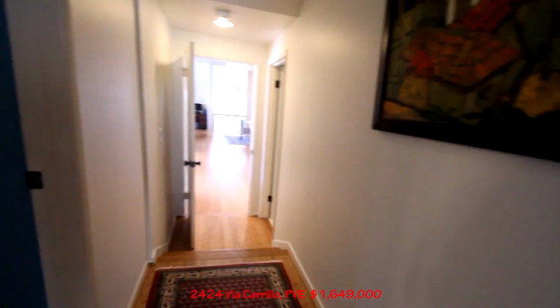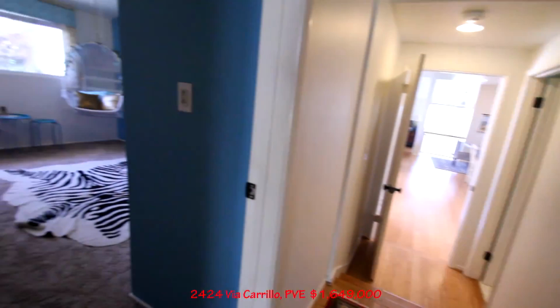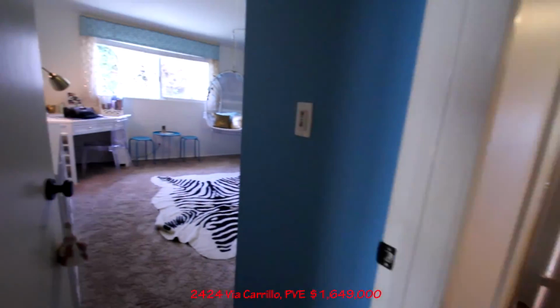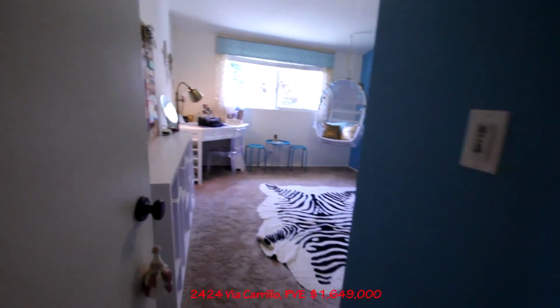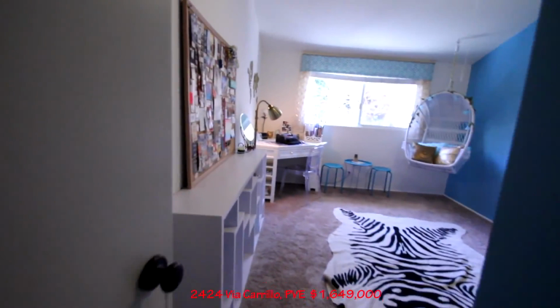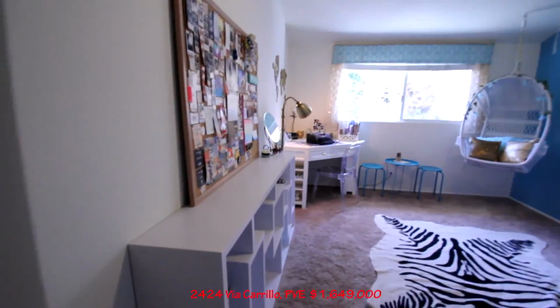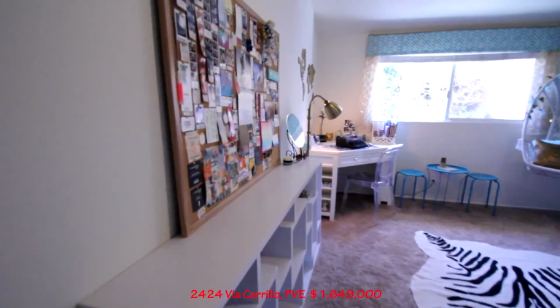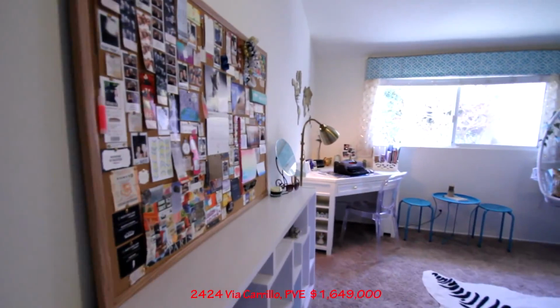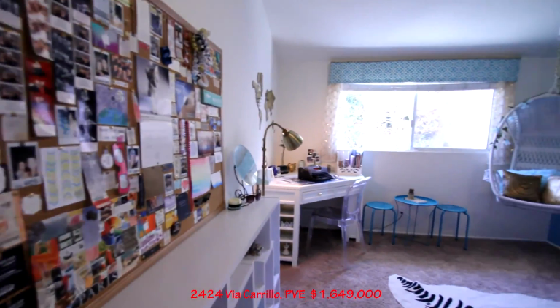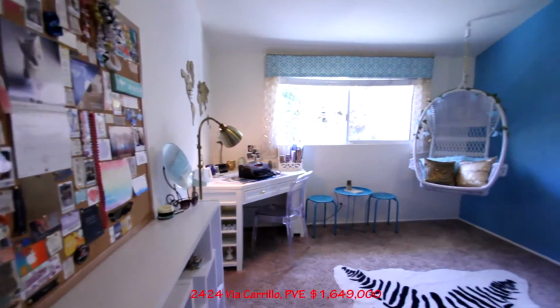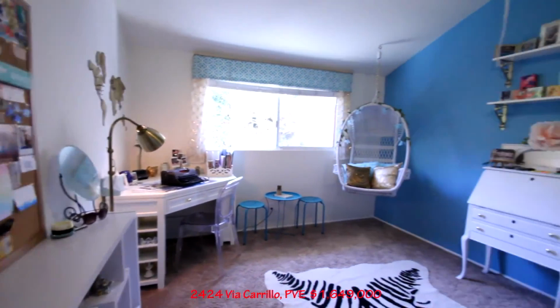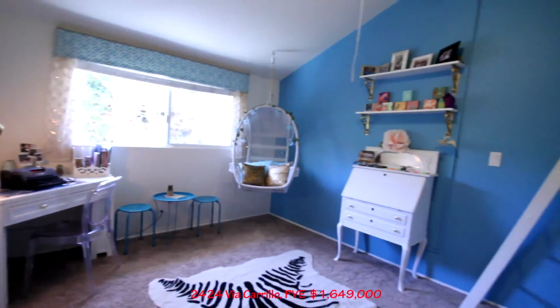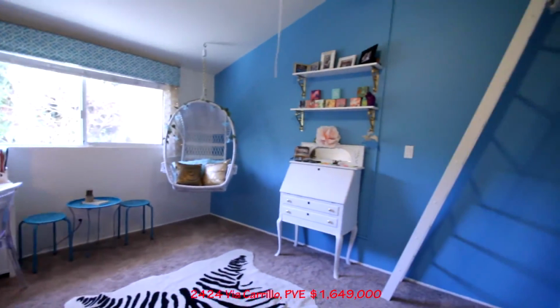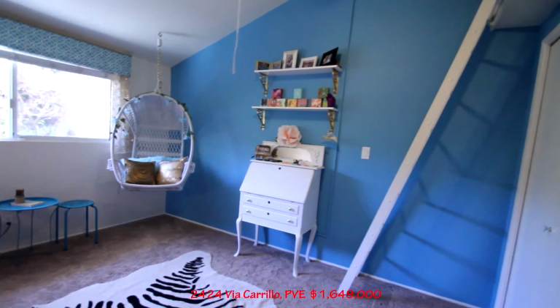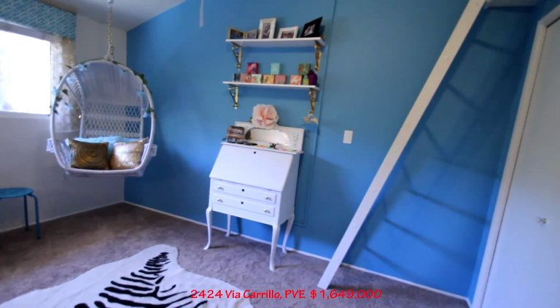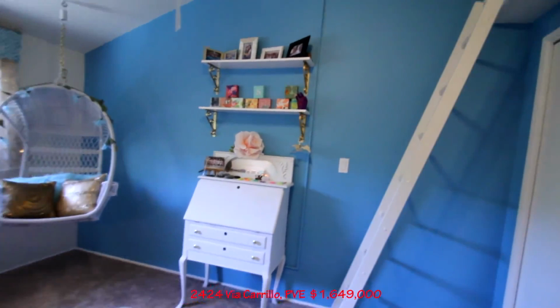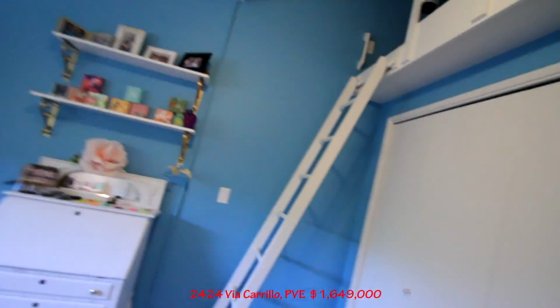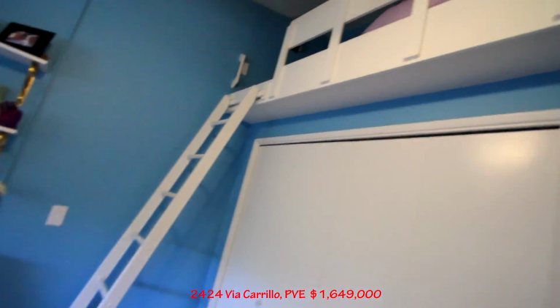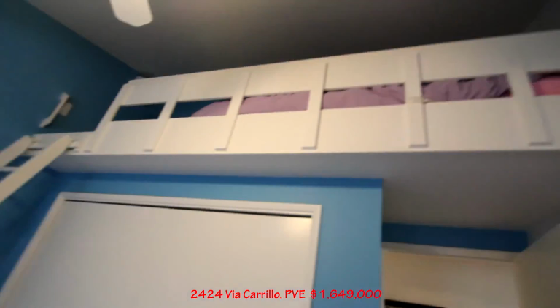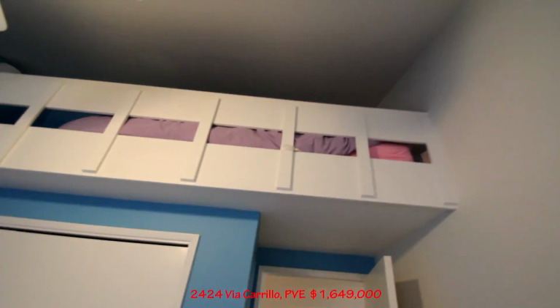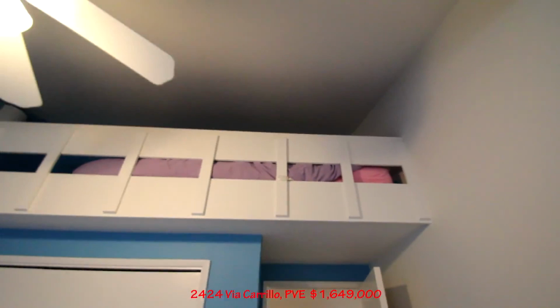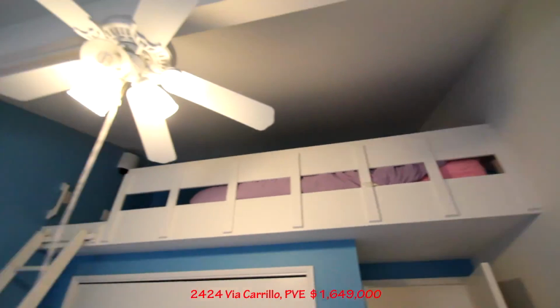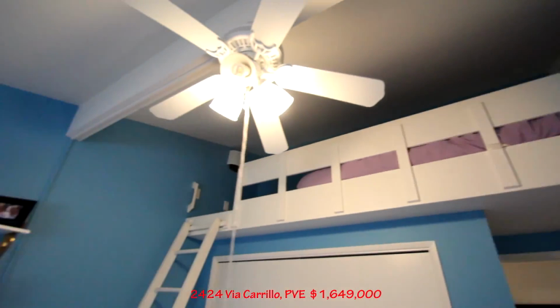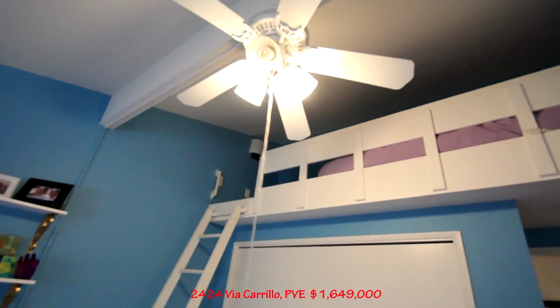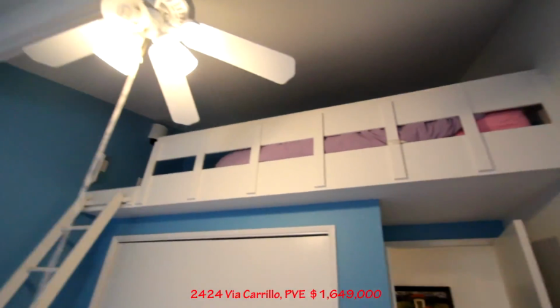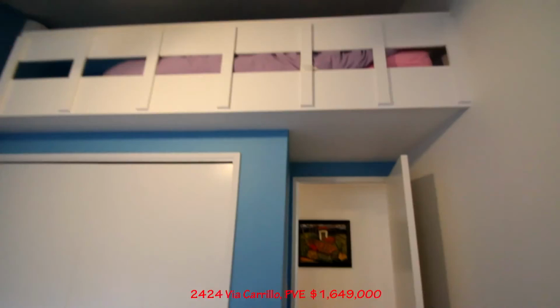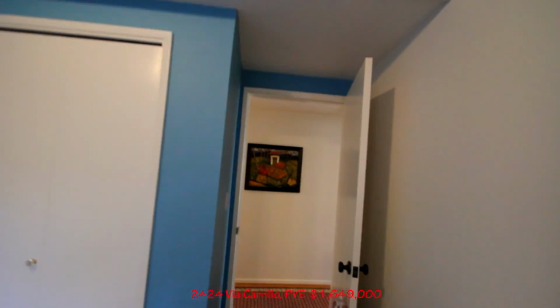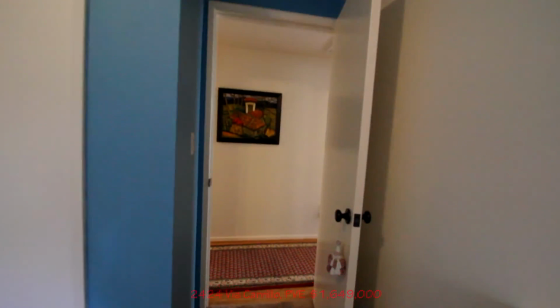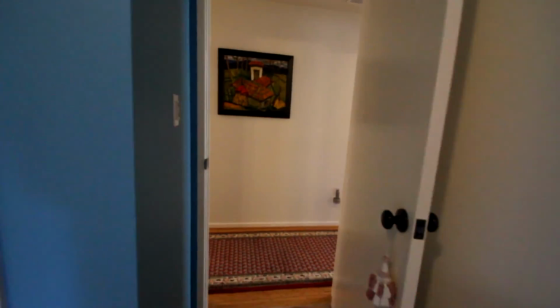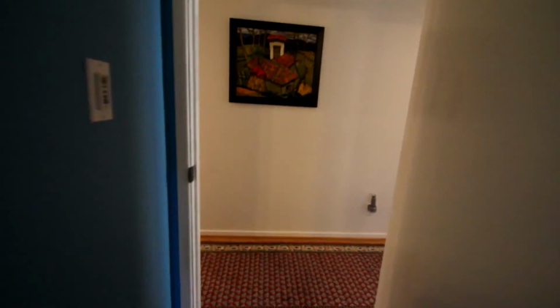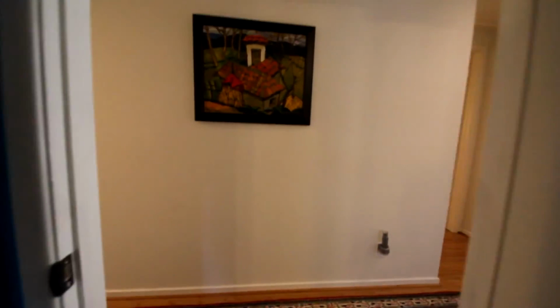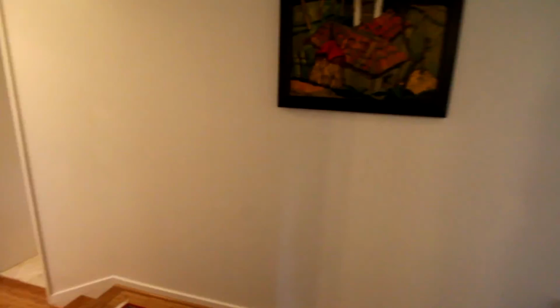There's one last room, and this one has a little loft too. They just have a little bed up there — it's not huge at all, but it's kind of neat. All right, neat property.